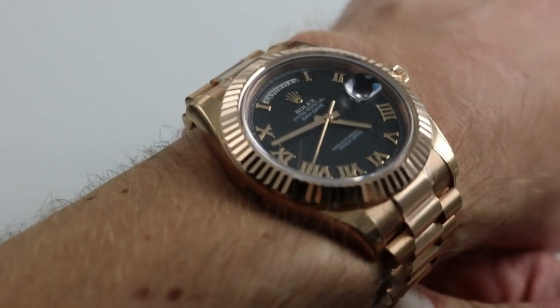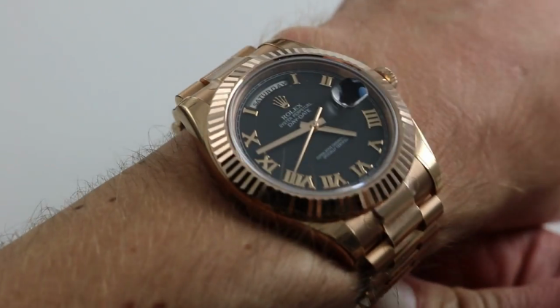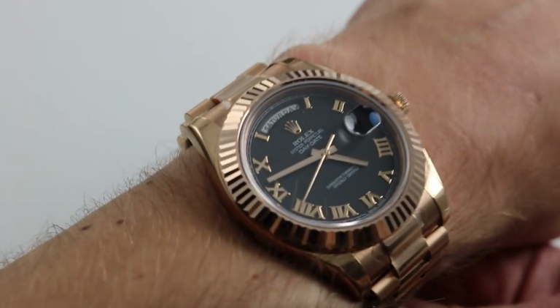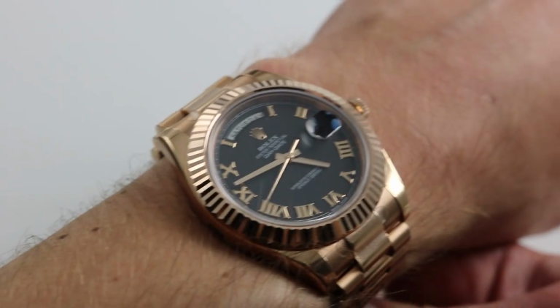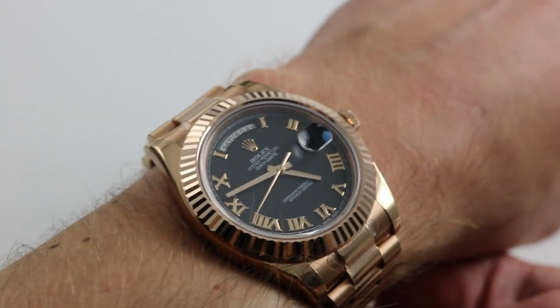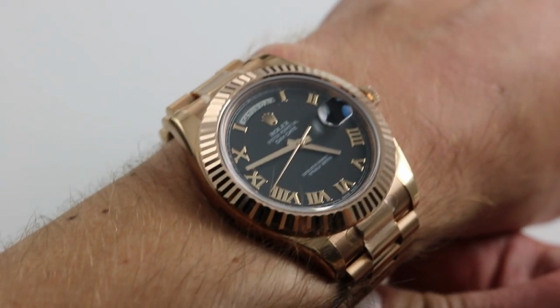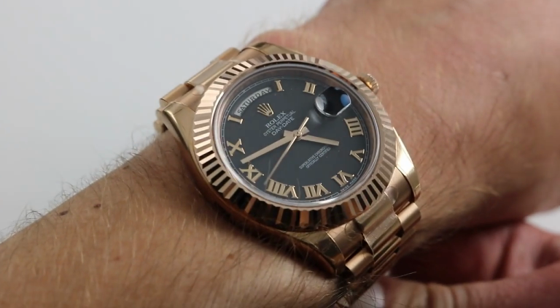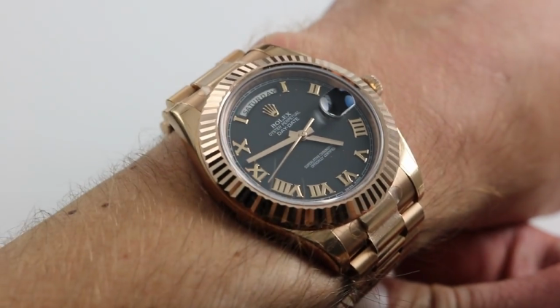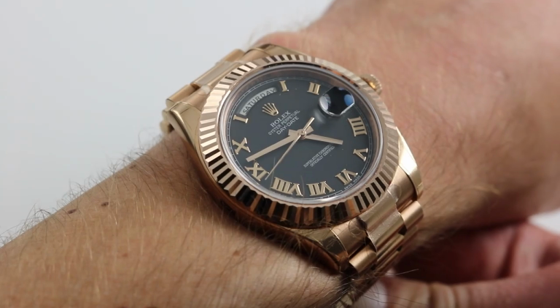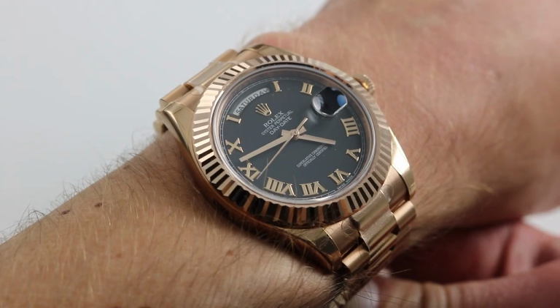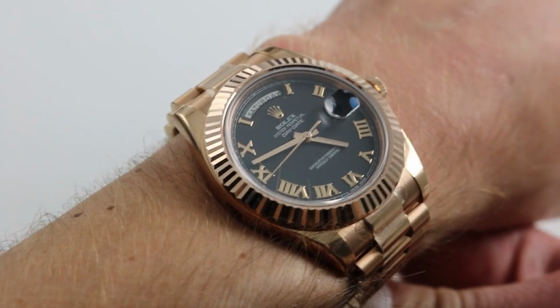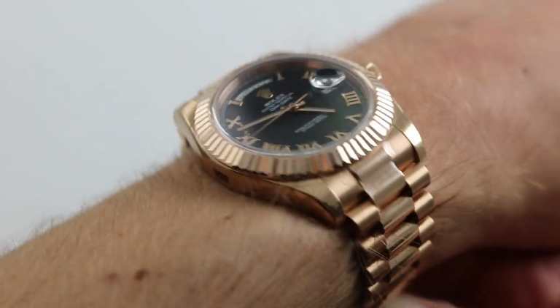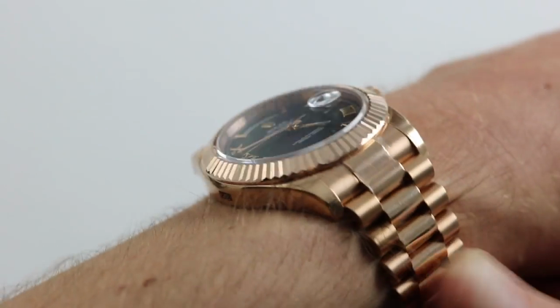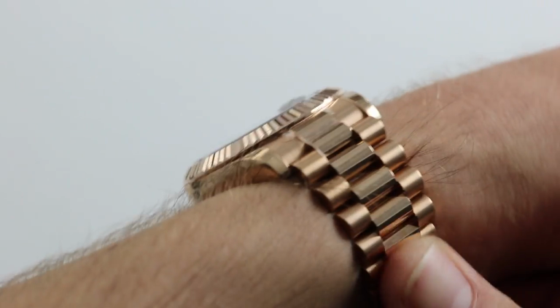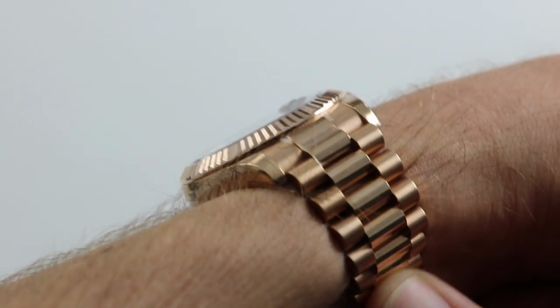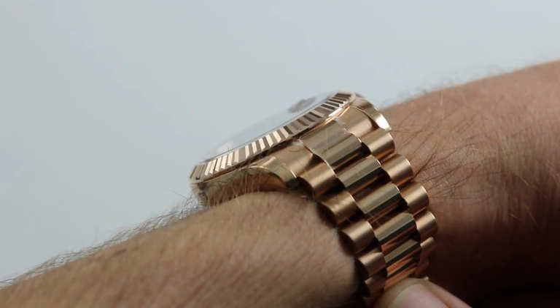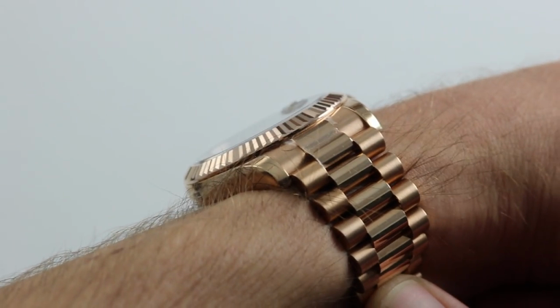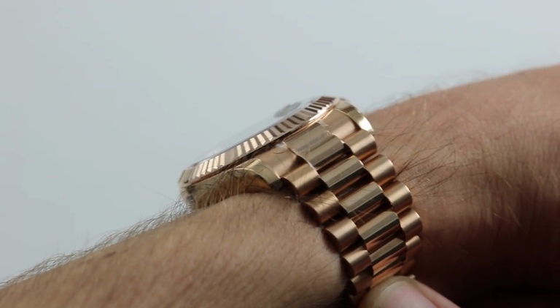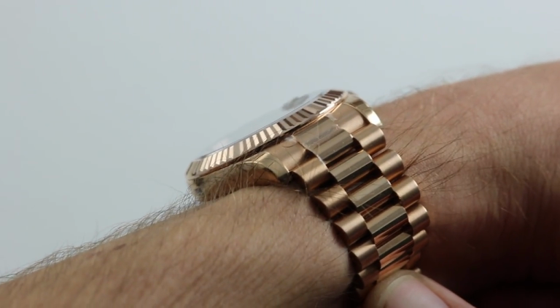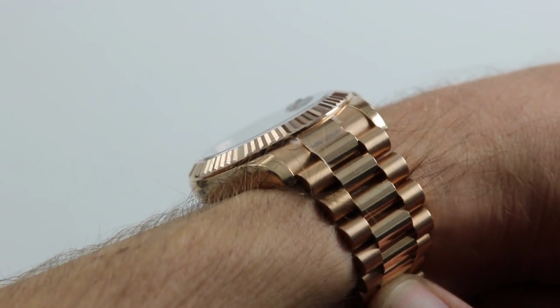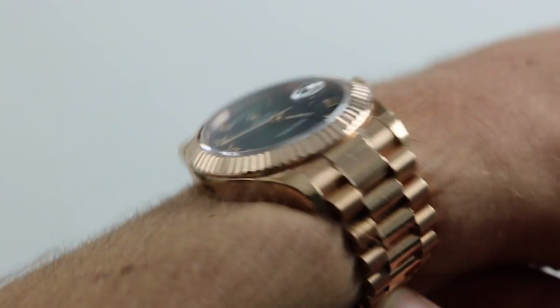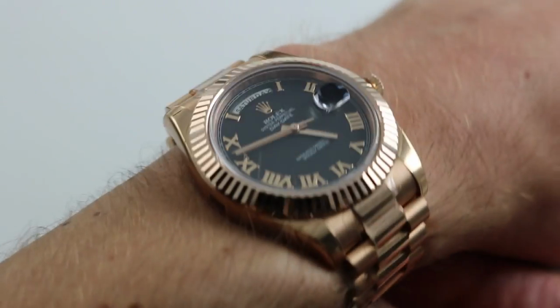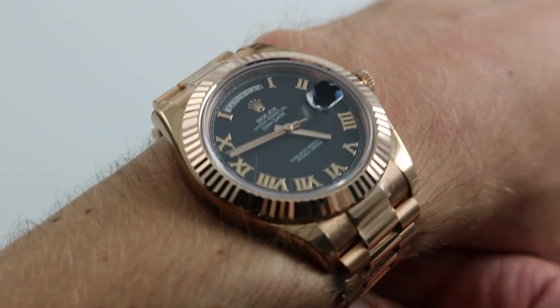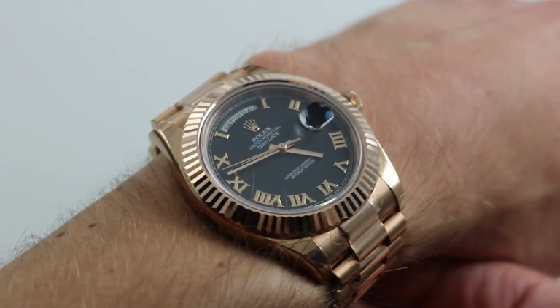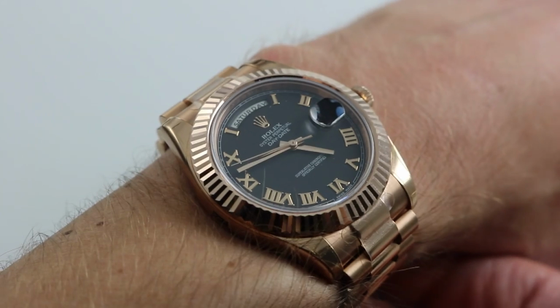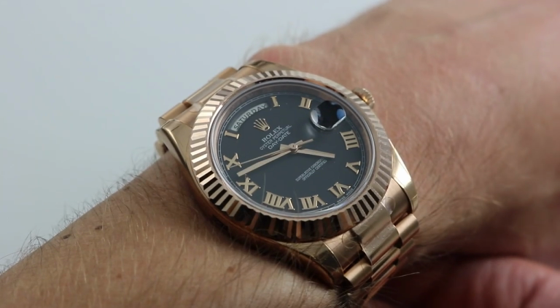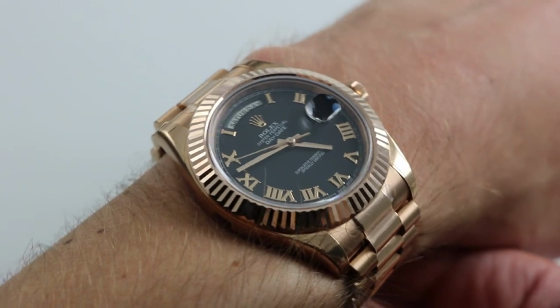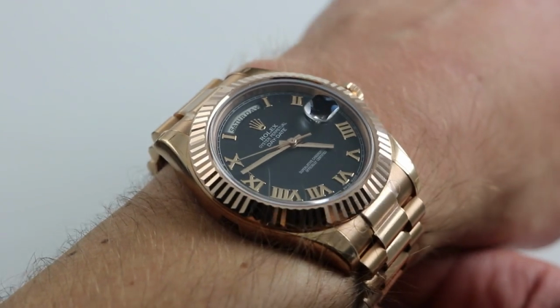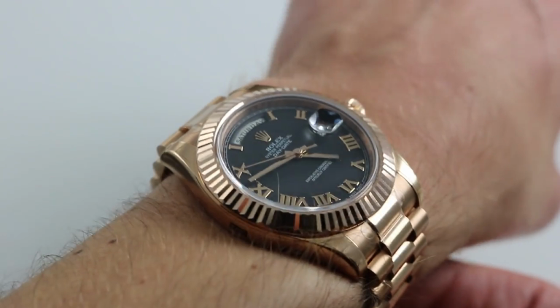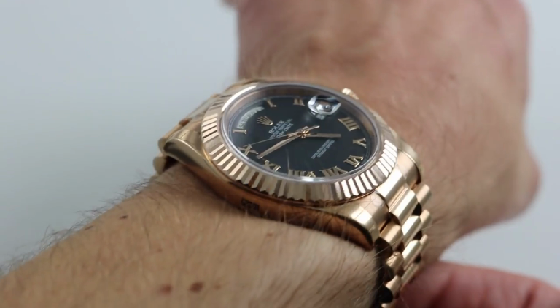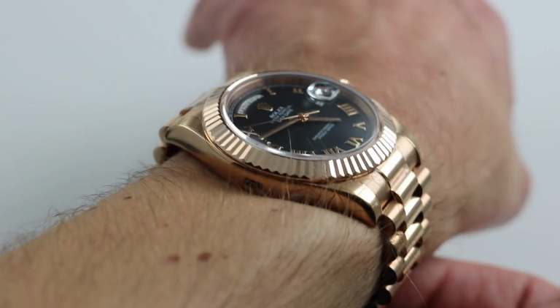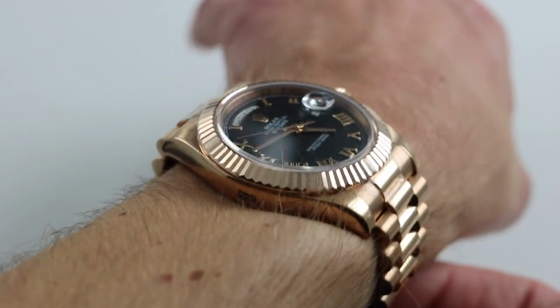You can also click on the card in the upper right-hand corner of the screen at any time during this video to see our full listing for this watch with accessories included, additional high-resolution images, and naturally complete pricing details.